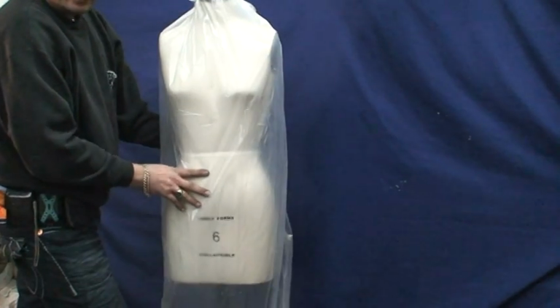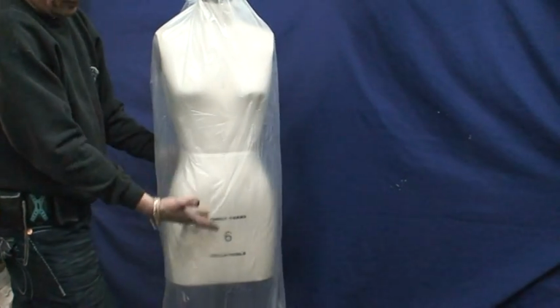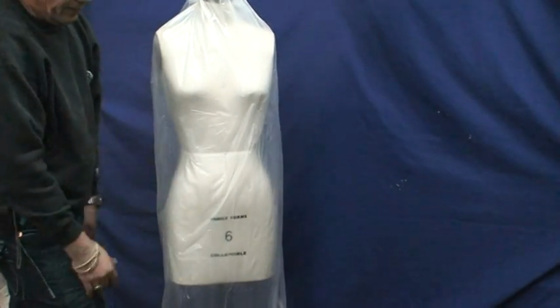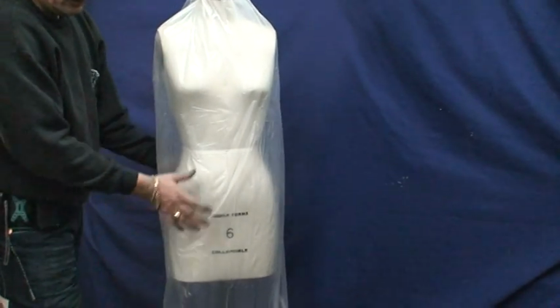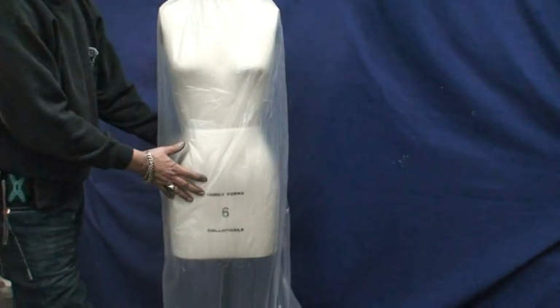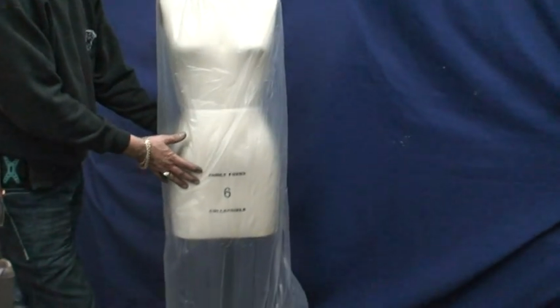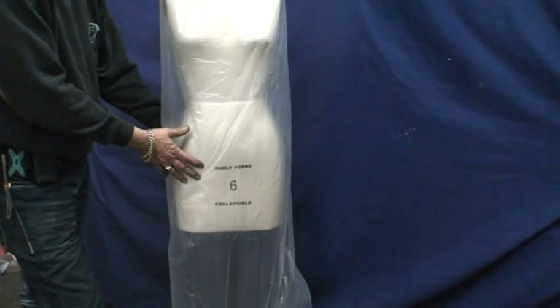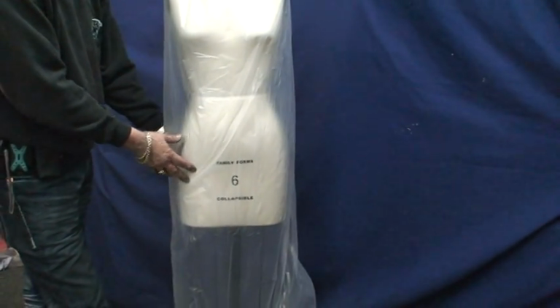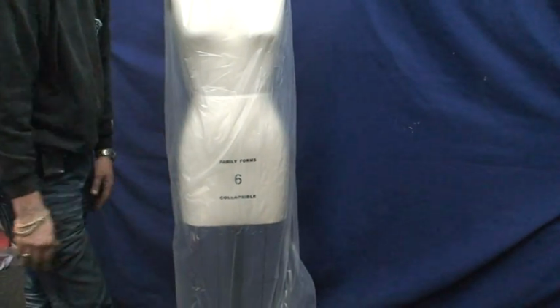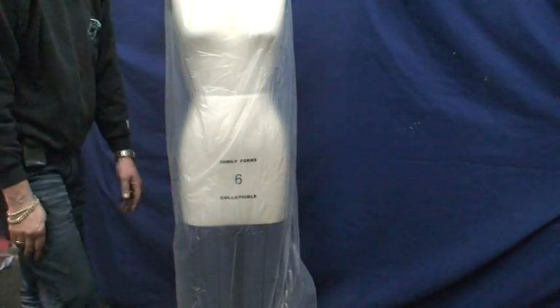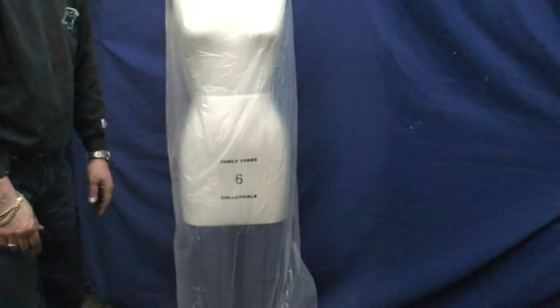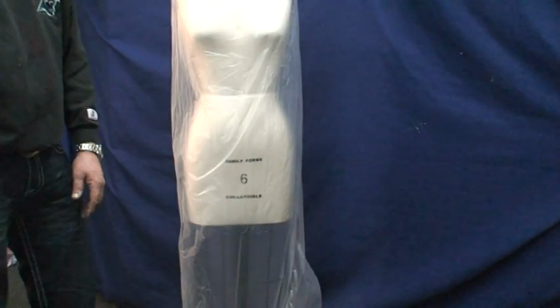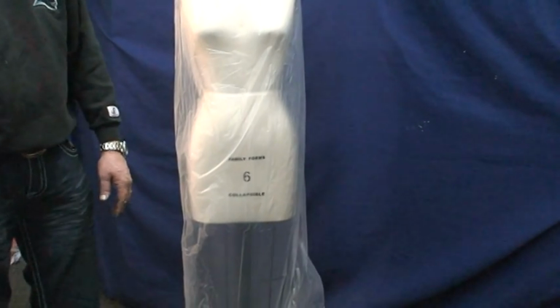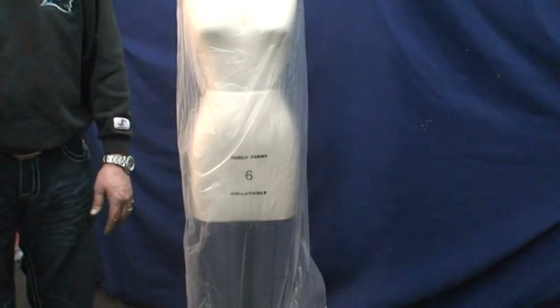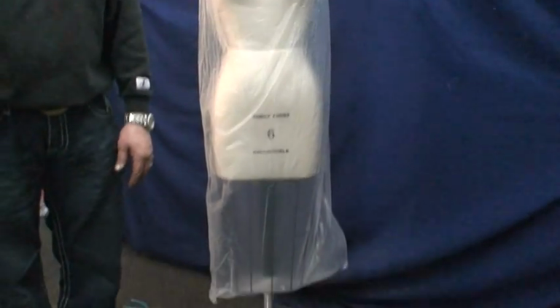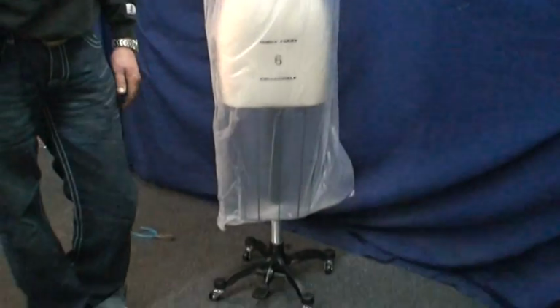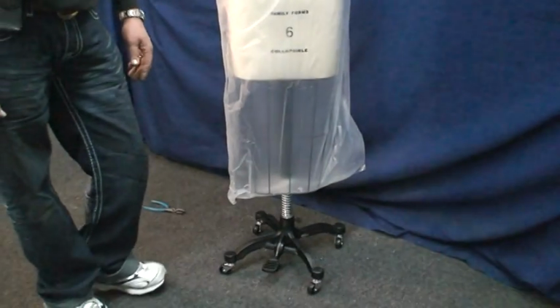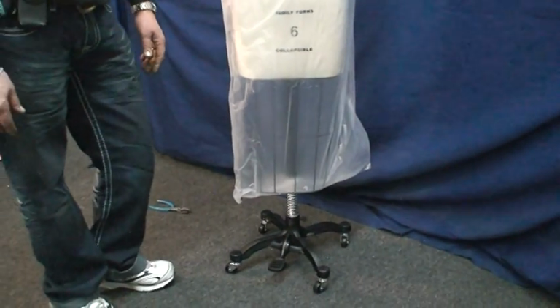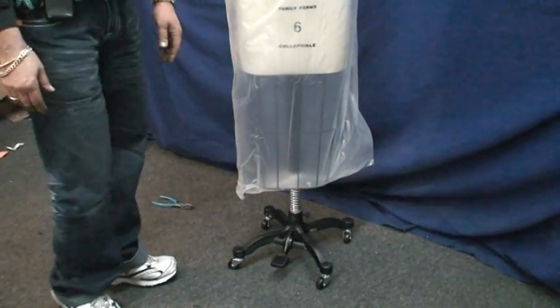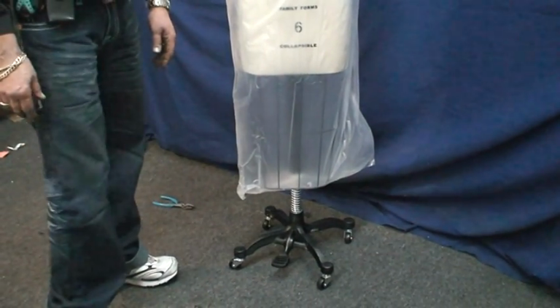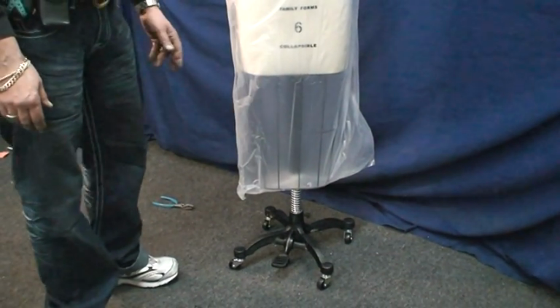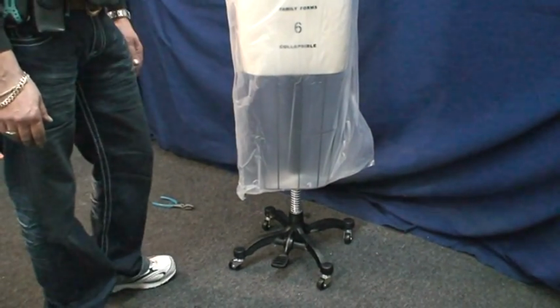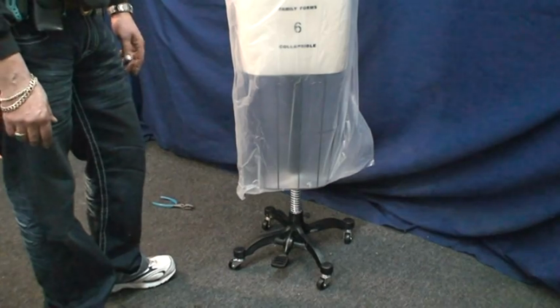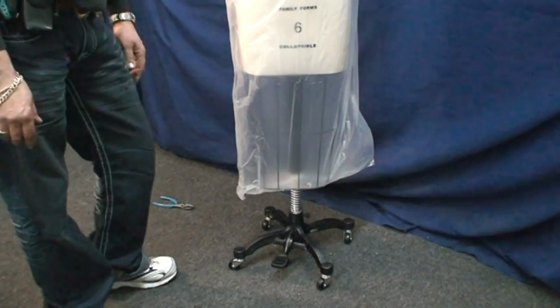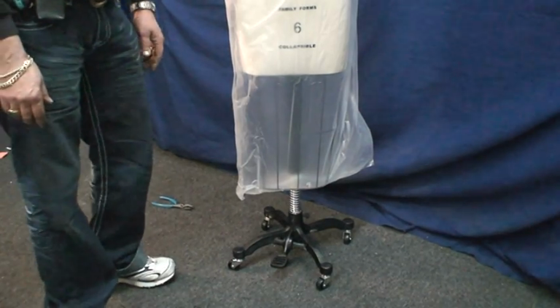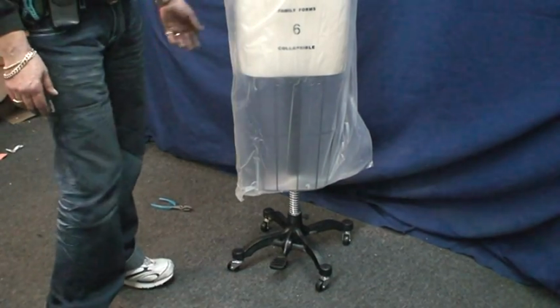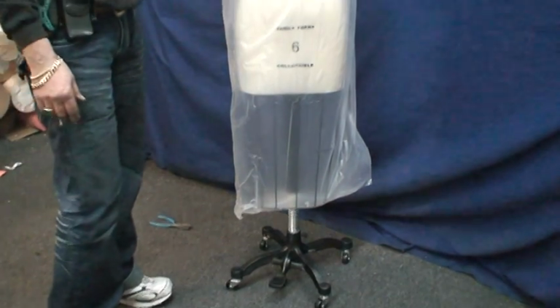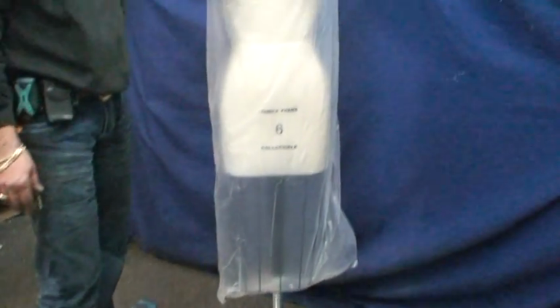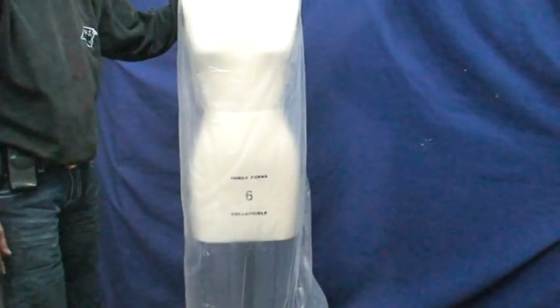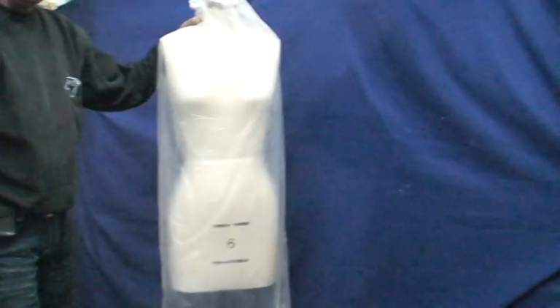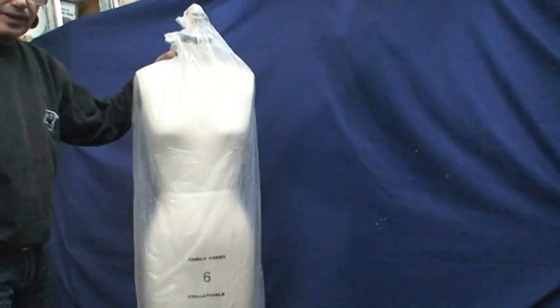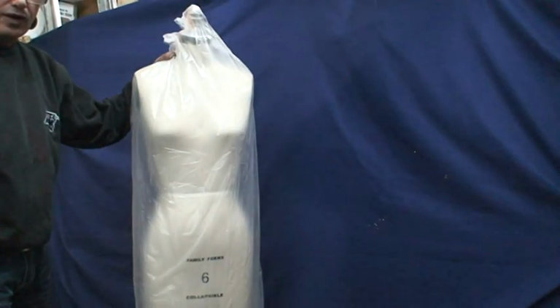Thank you very much for coming to Atlas Levy Sewing Machine Company. Visit us at www.adlaslevy.com or call us at 213-892-0995. Anytime you have questions, don't hesitate to call us.